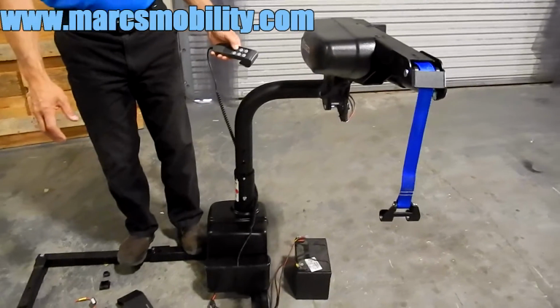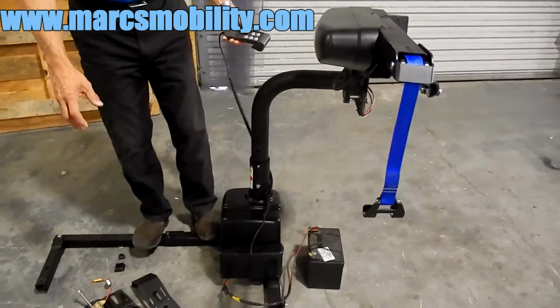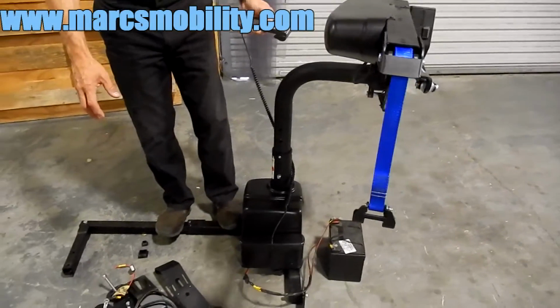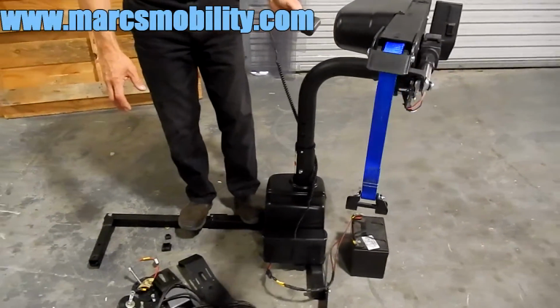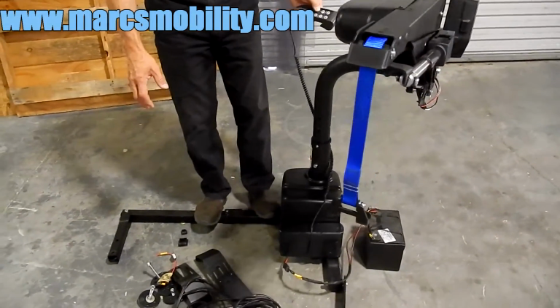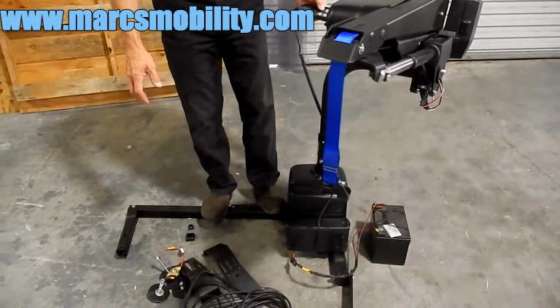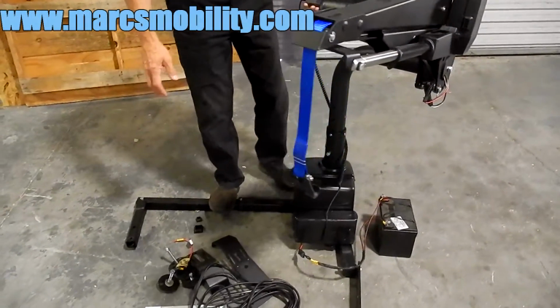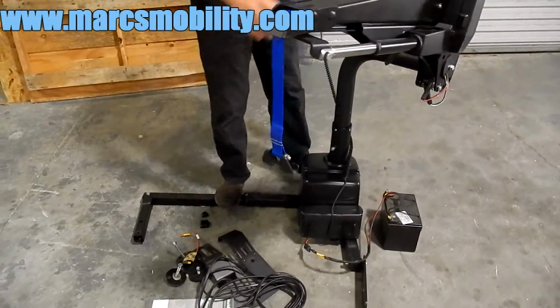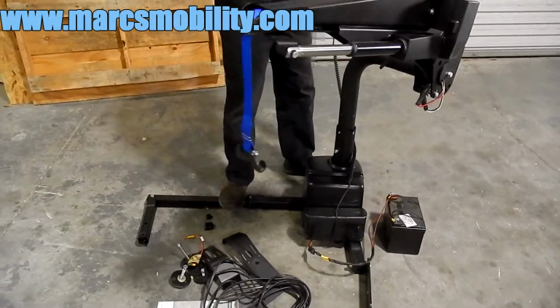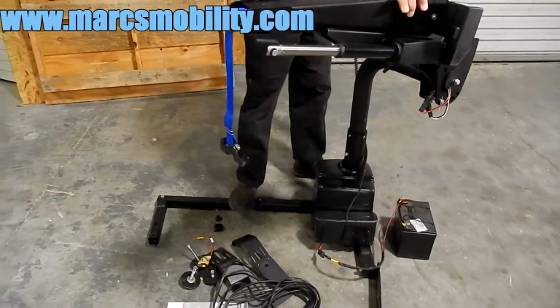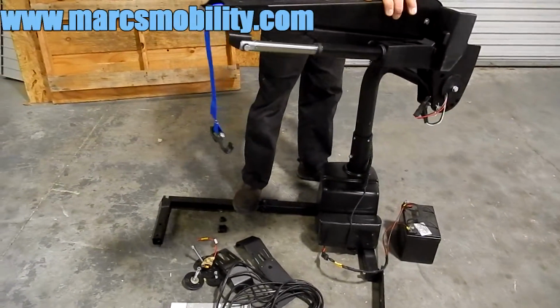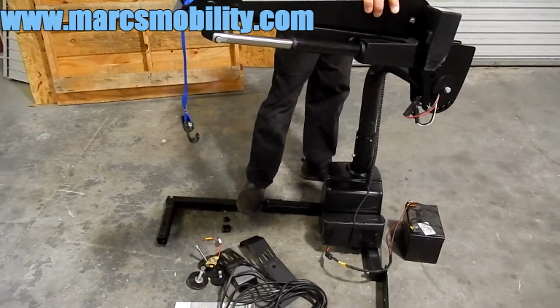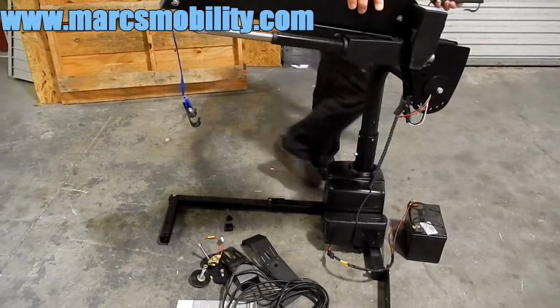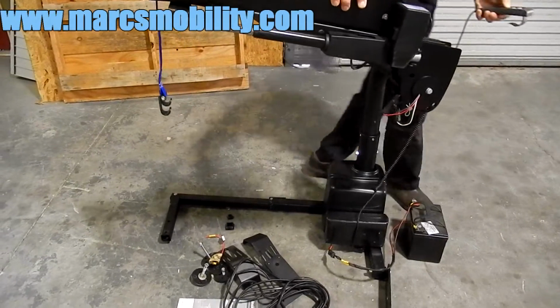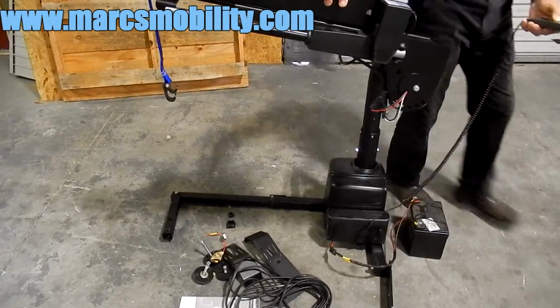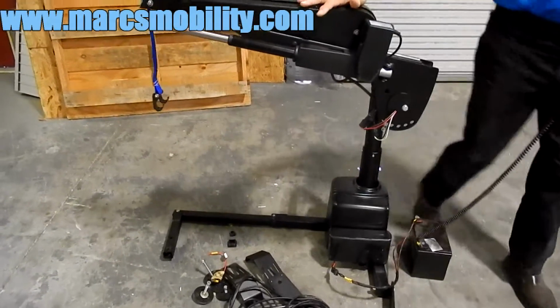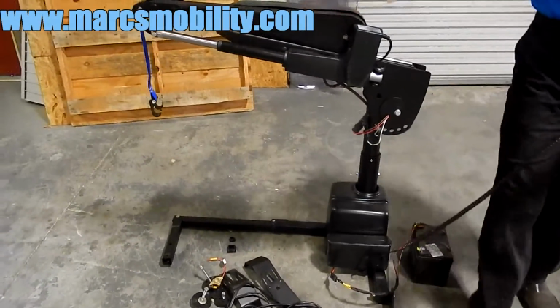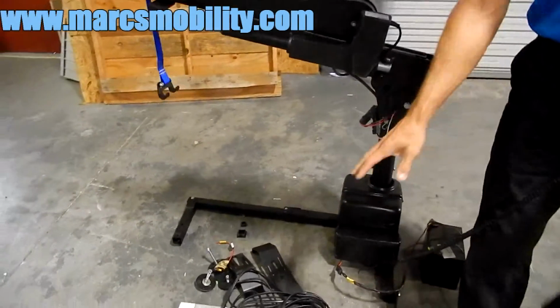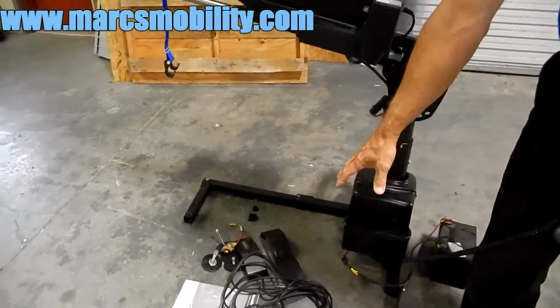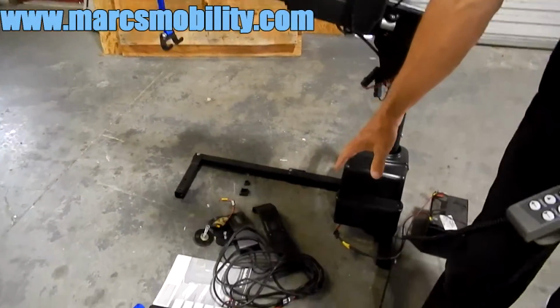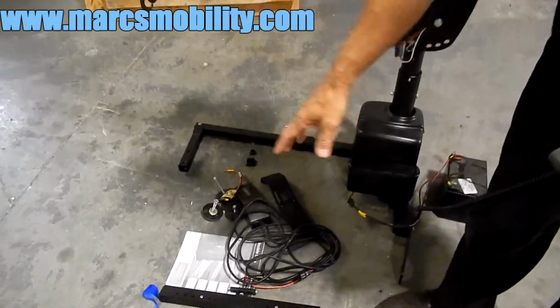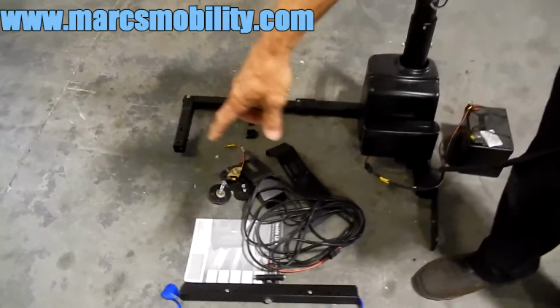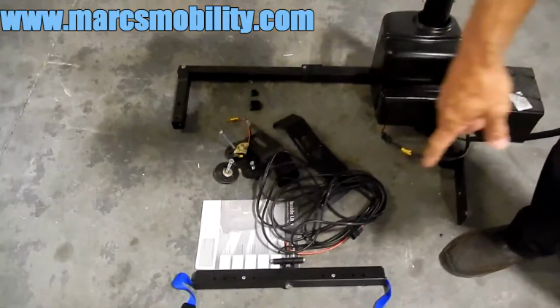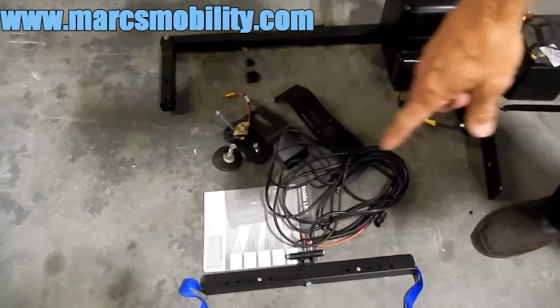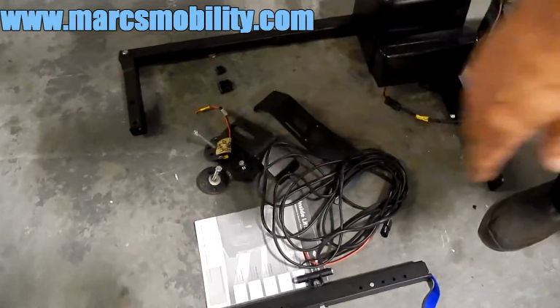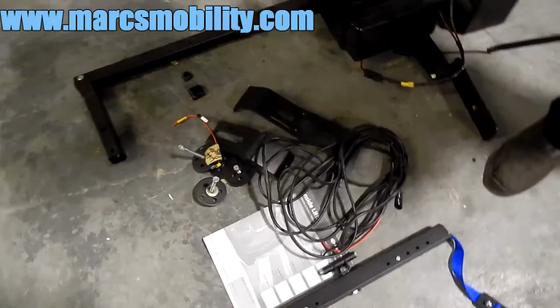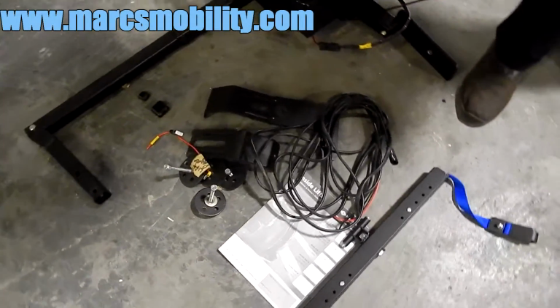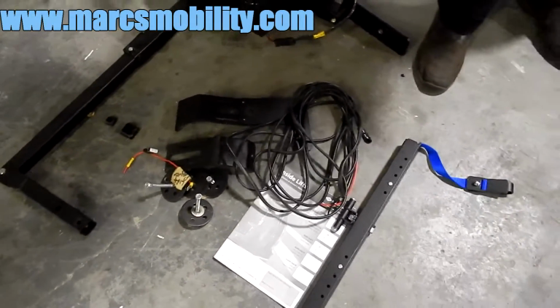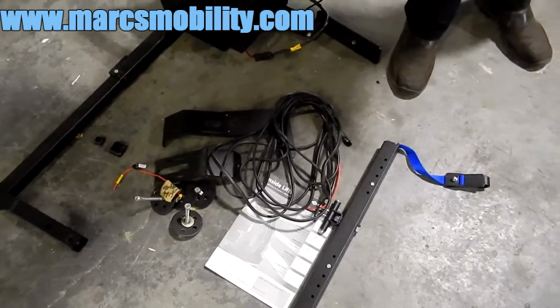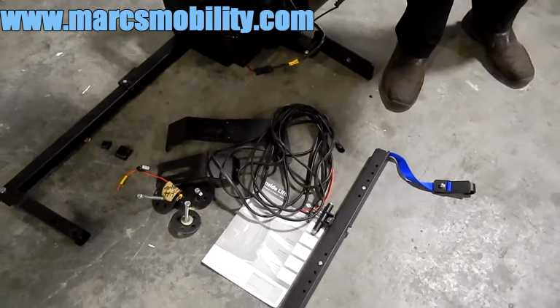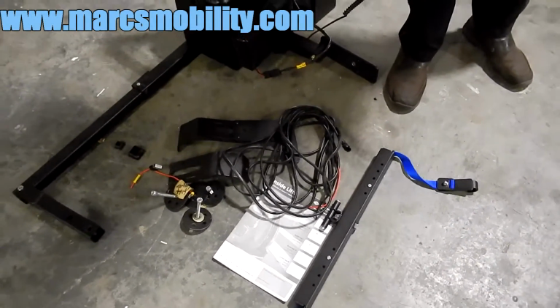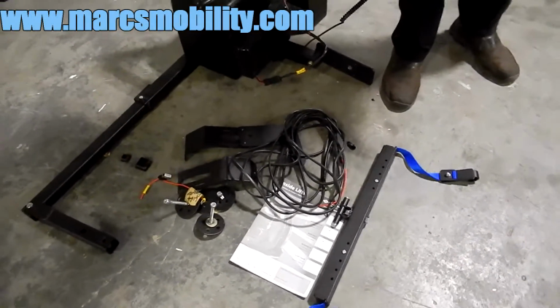This lift has a 400-pound weight capability. It was only used for six months — it's literally brand new. It comes with the electrical harness, the spreader bar, the manual, and the reinforcement plates.